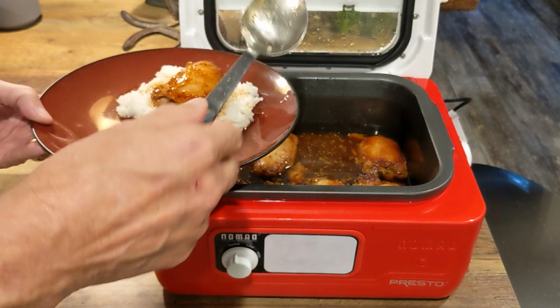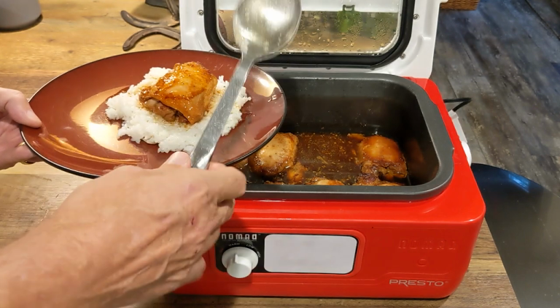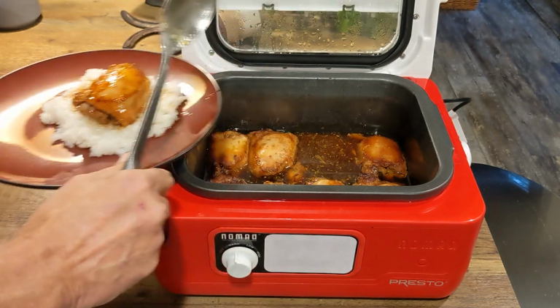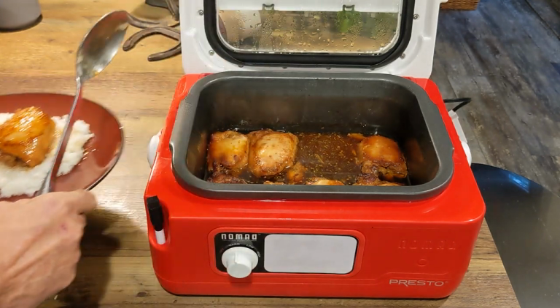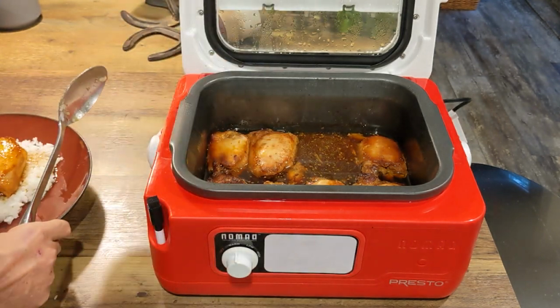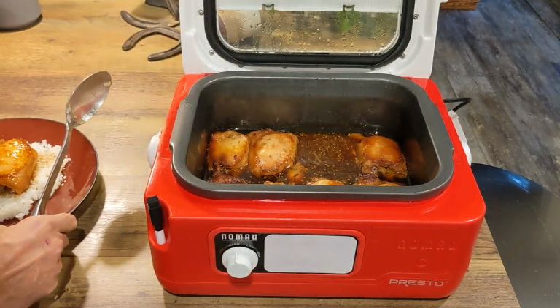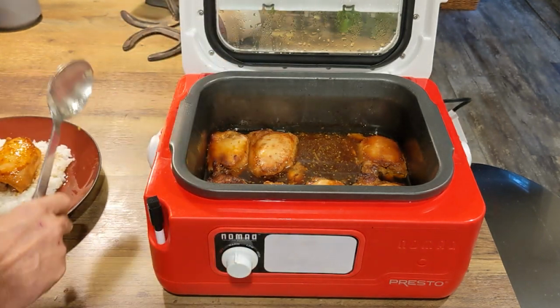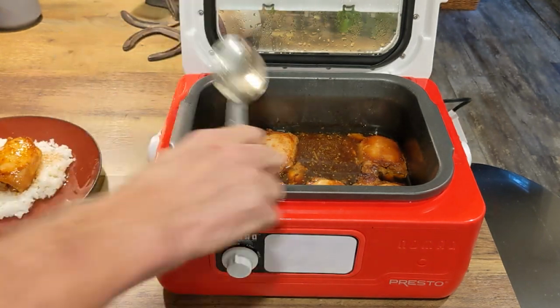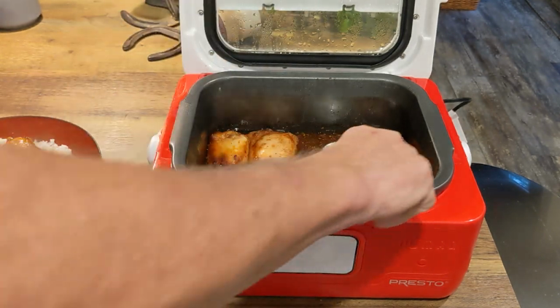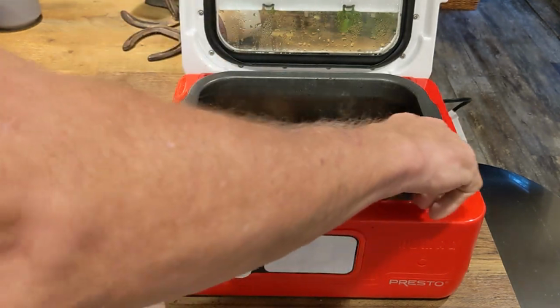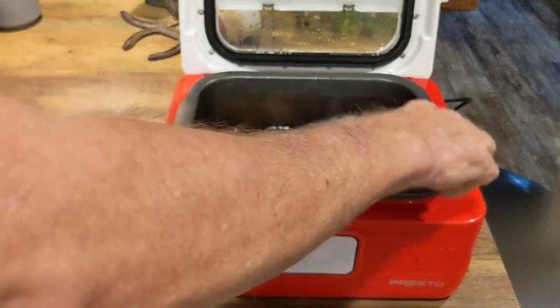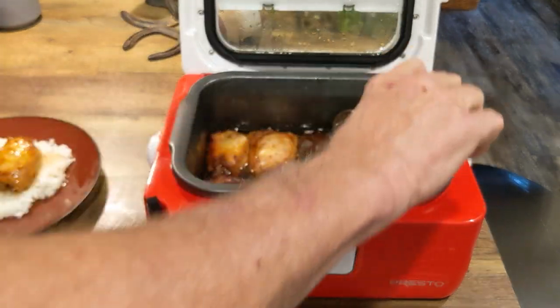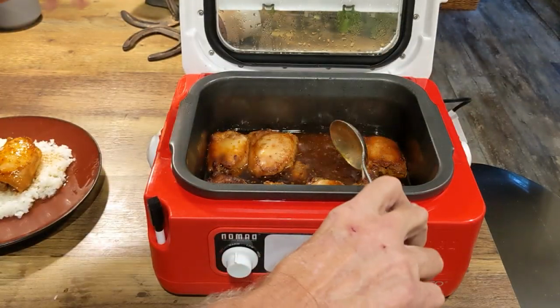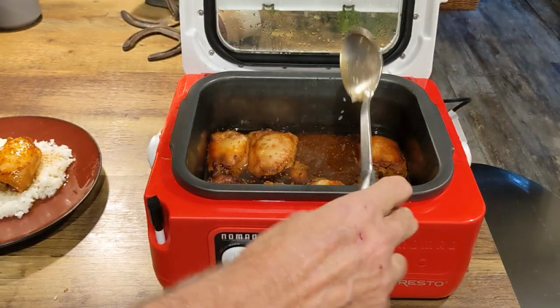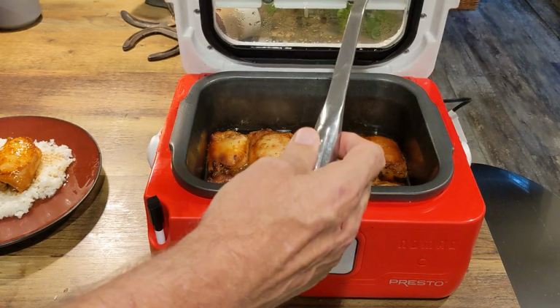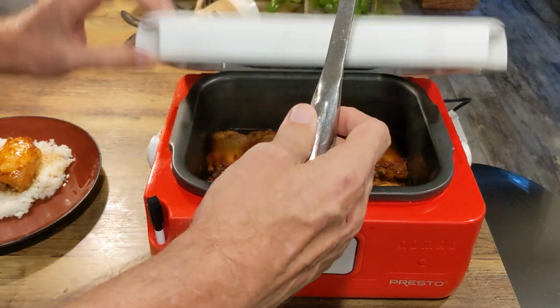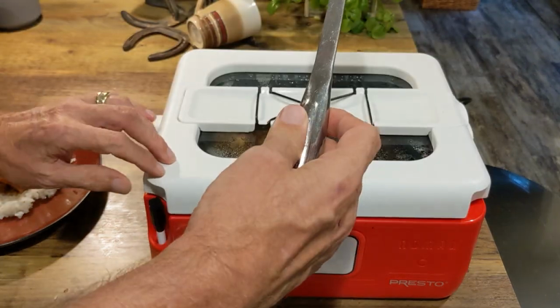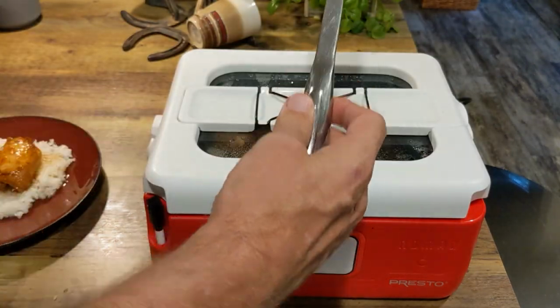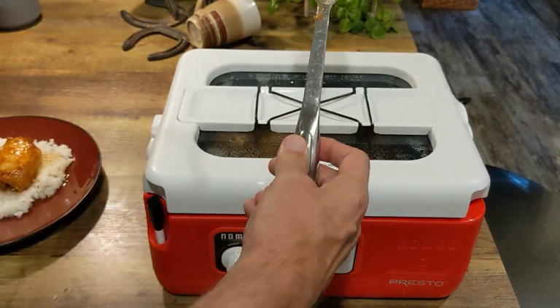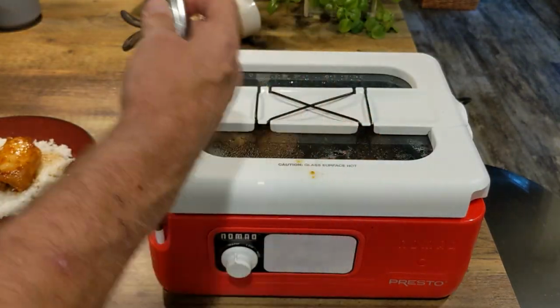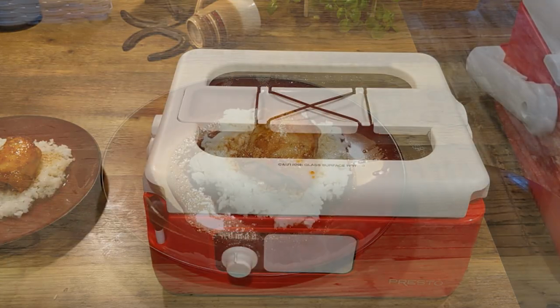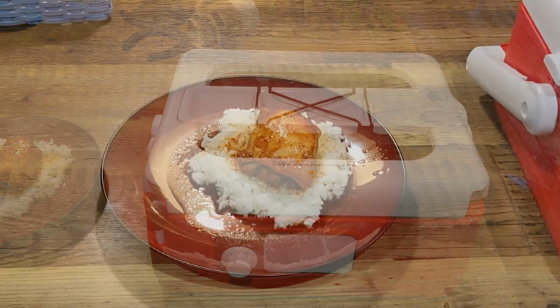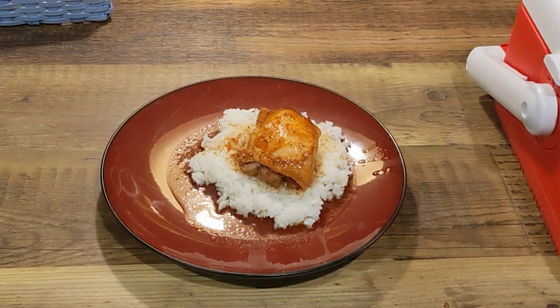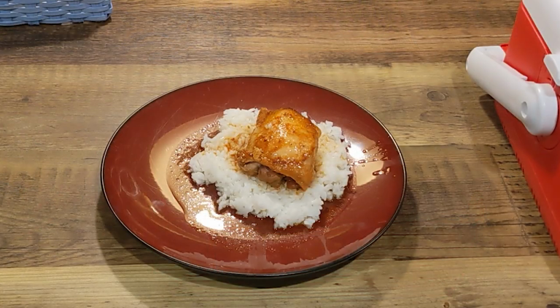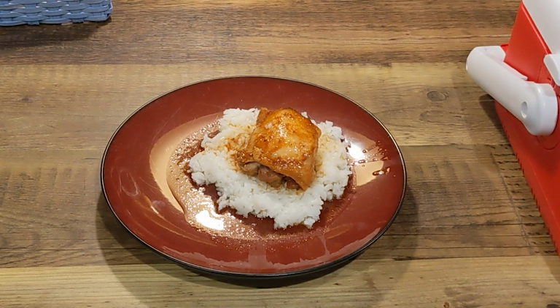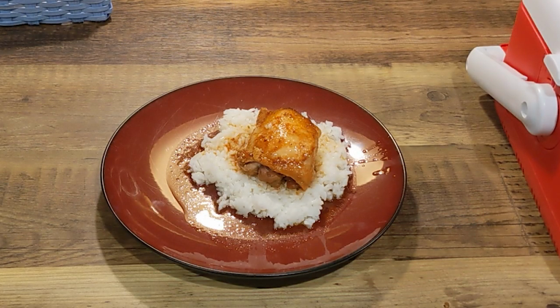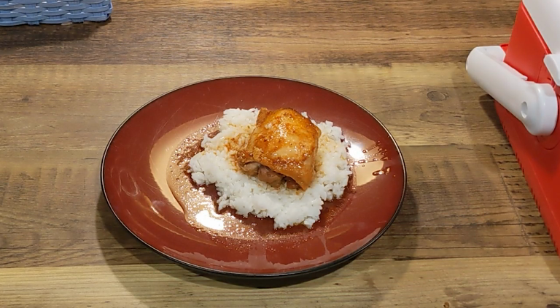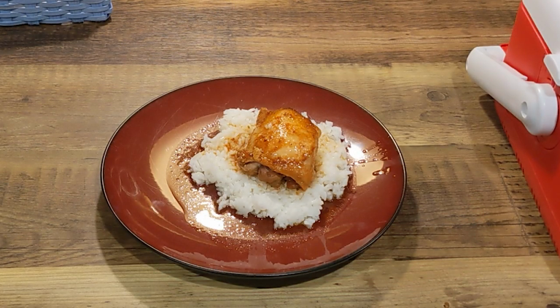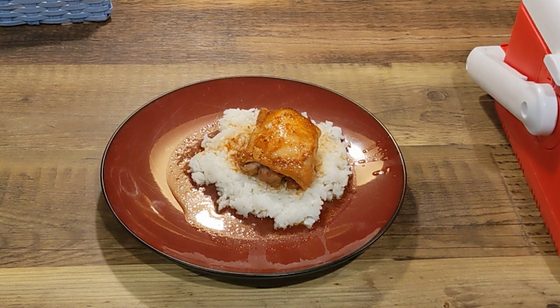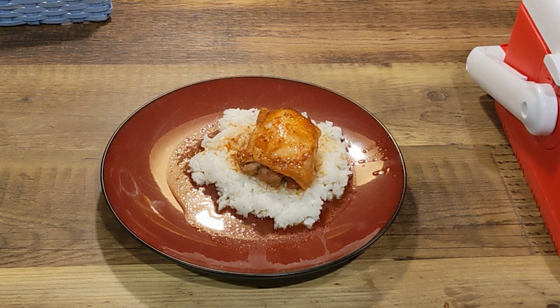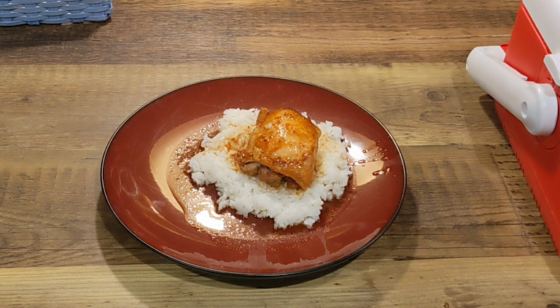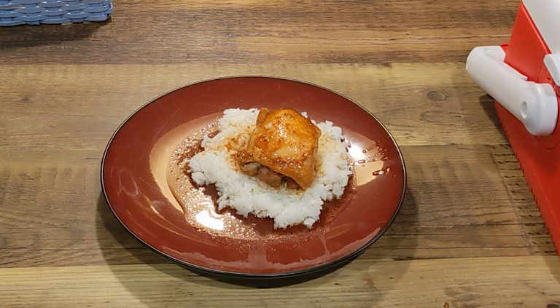We cooked it on low for six hours. The chicken came out super juicy and very tender. All we had to do was put the chicken on a bed of rice and add a salad, and dinner was done.